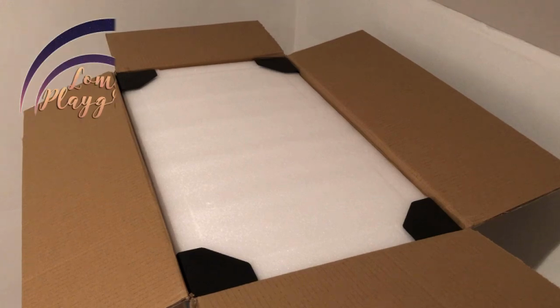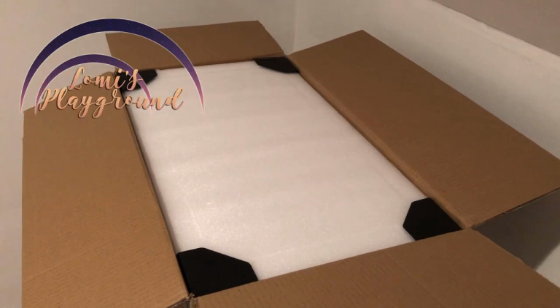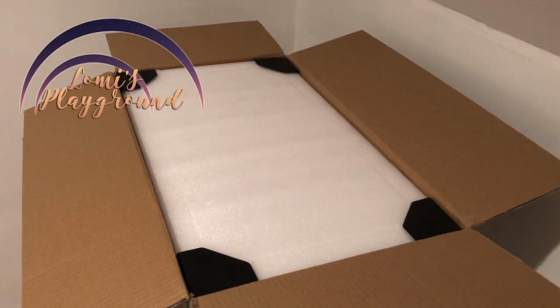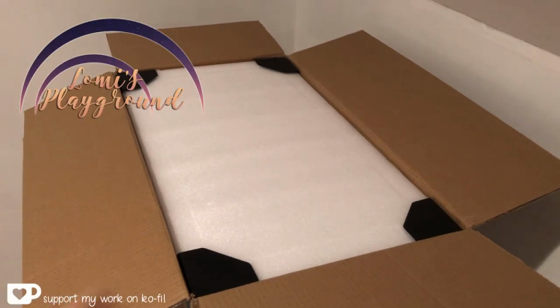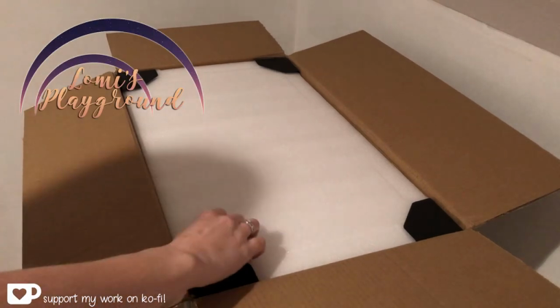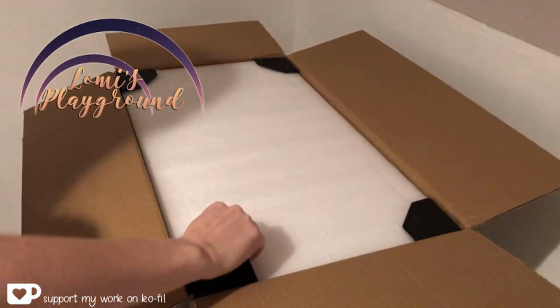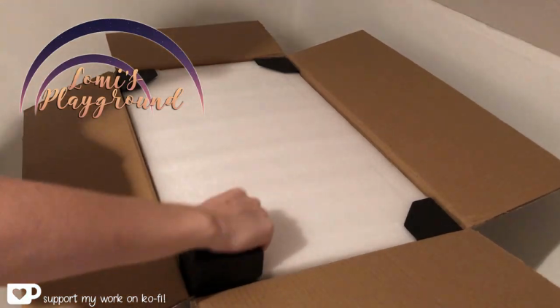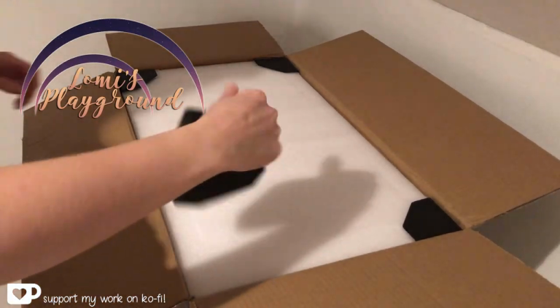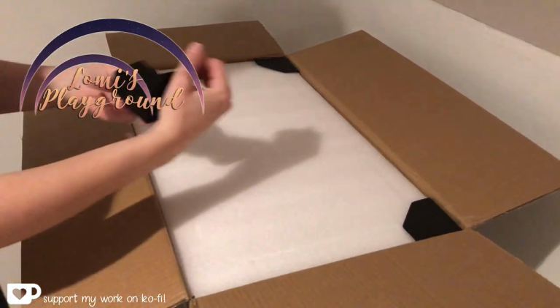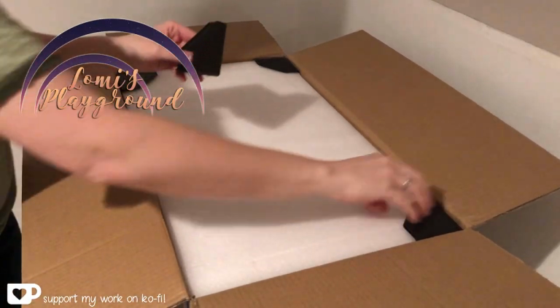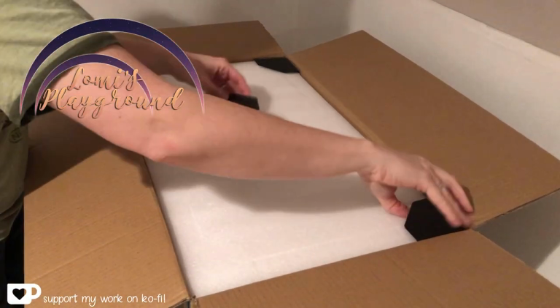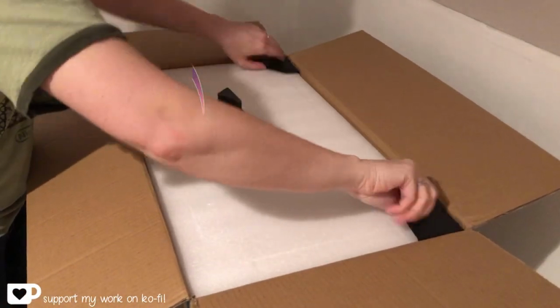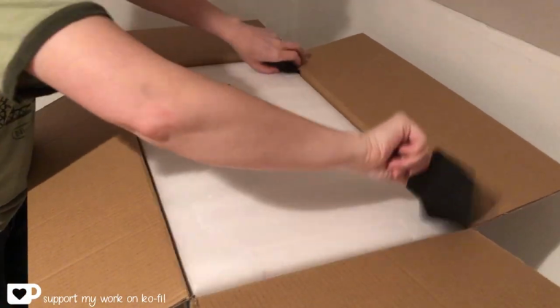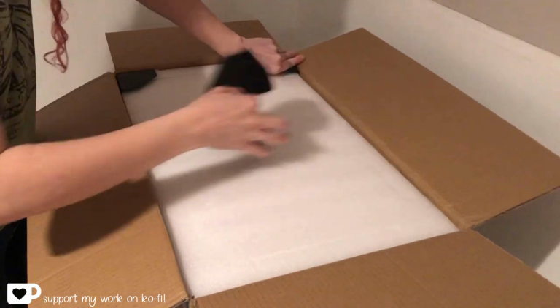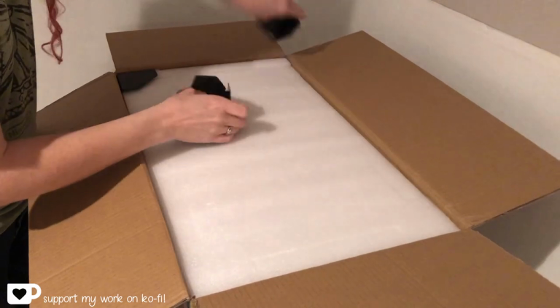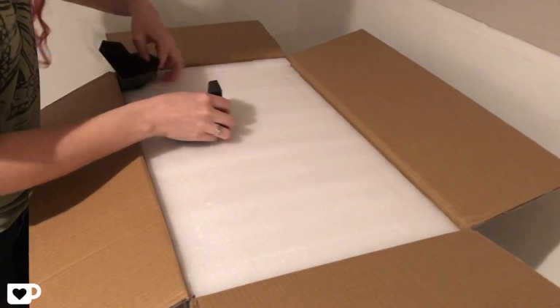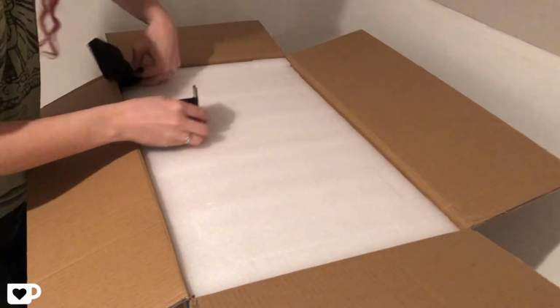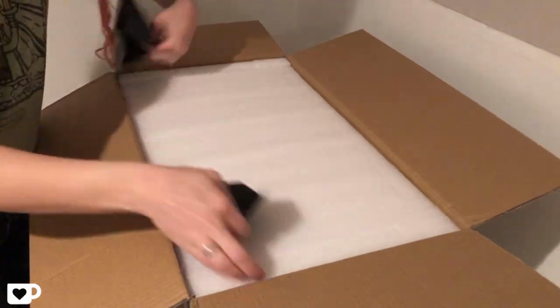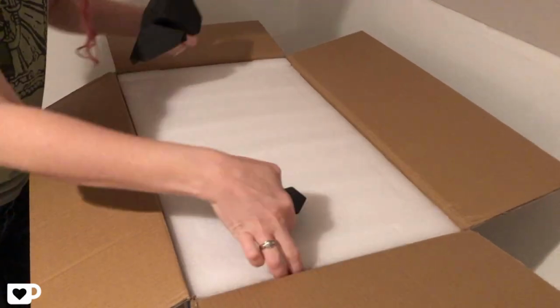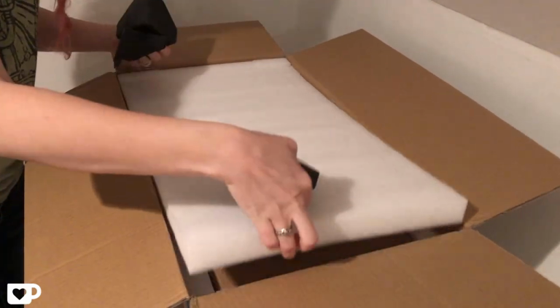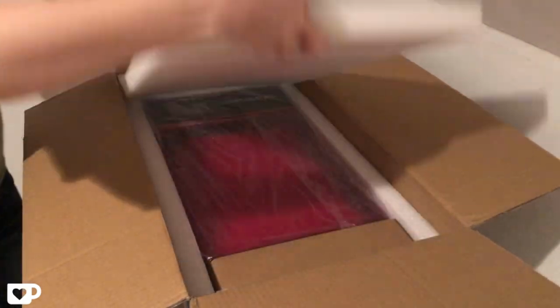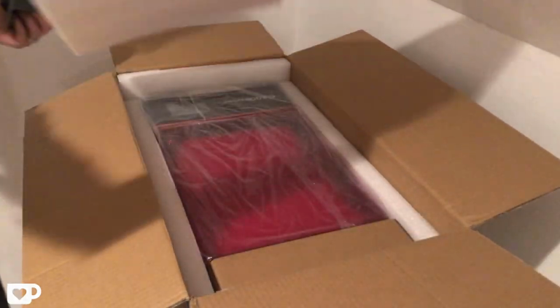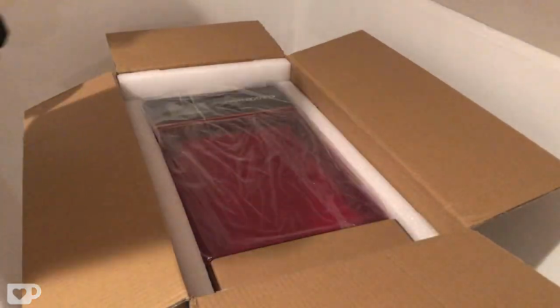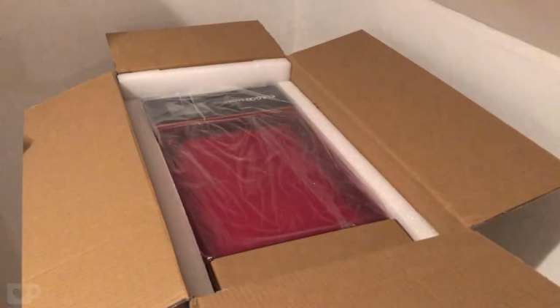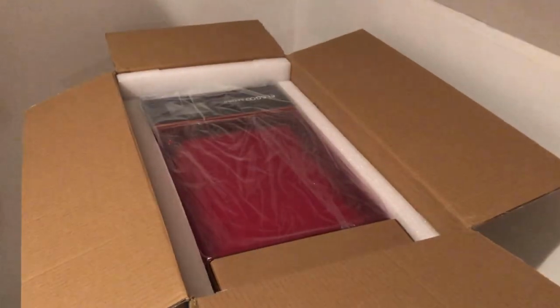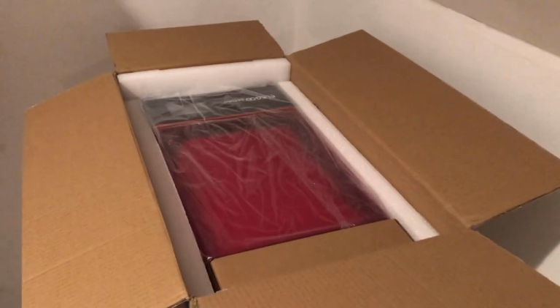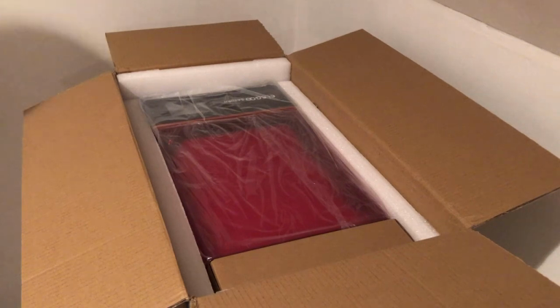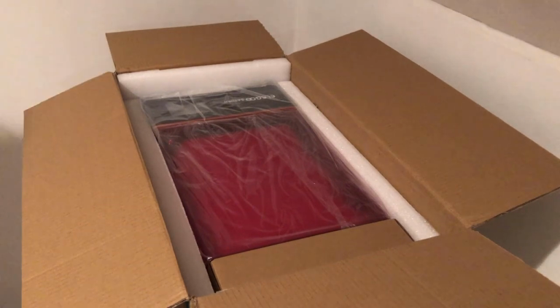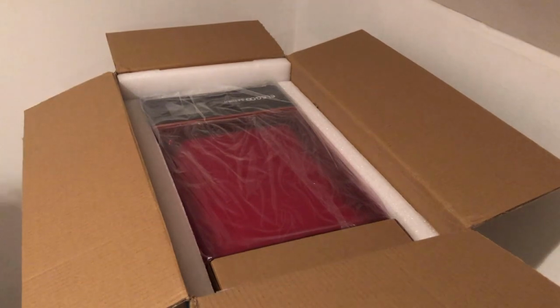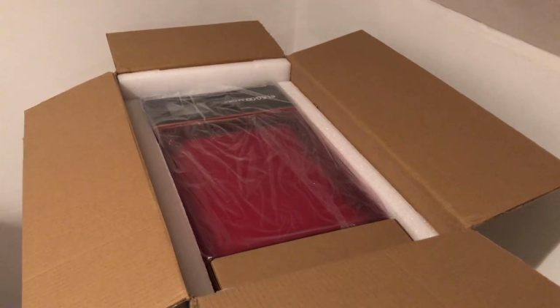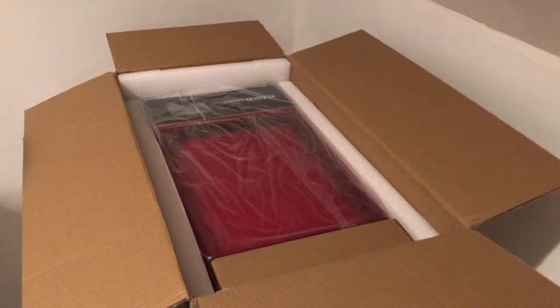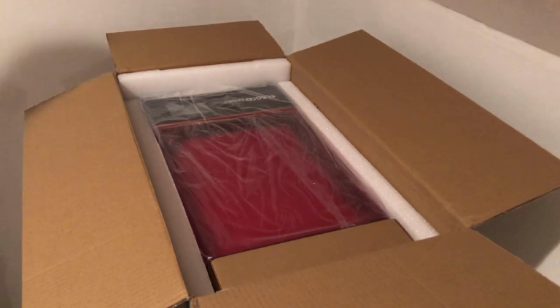Hey everyone, this is Lomi, and today we're unpacking the next logical step in creating my own dolls, which is, as you can see, probably a really bad idea, but one I'm going to have a lot of fun with.